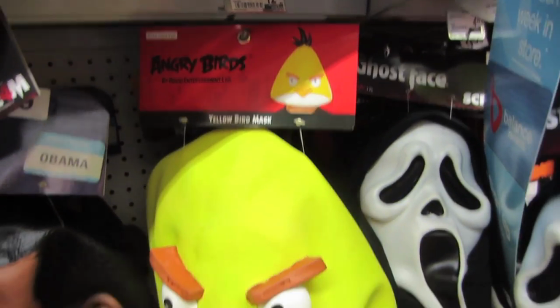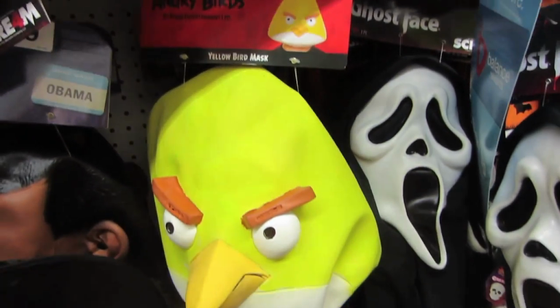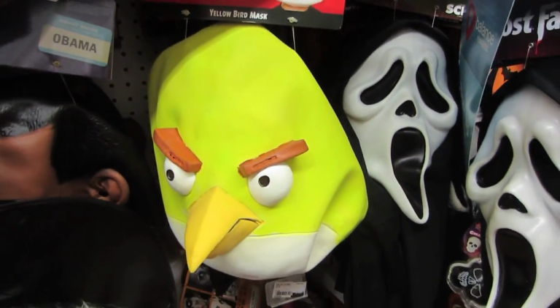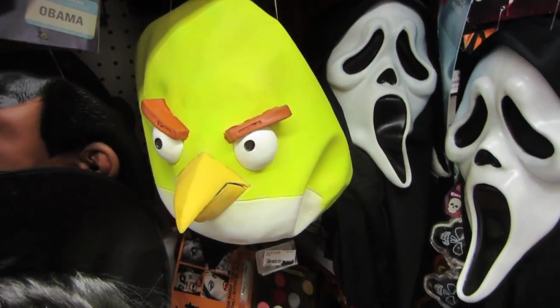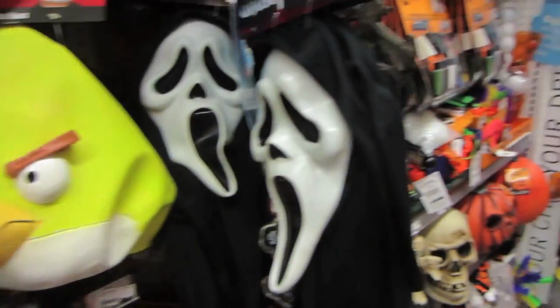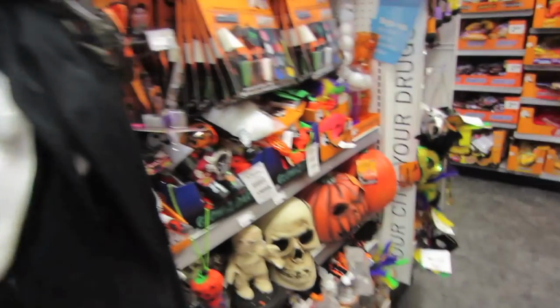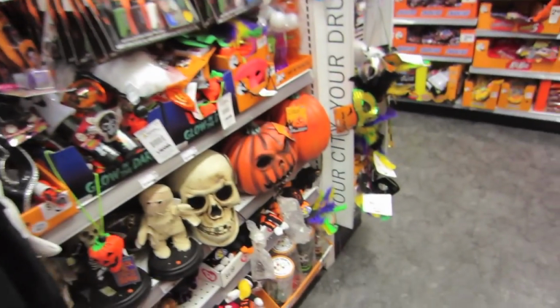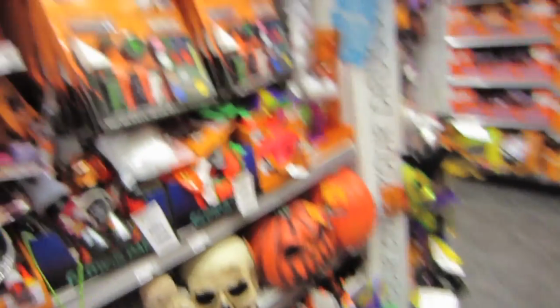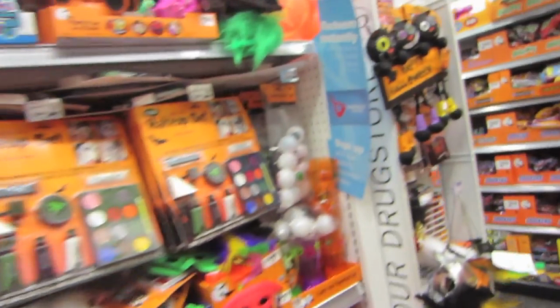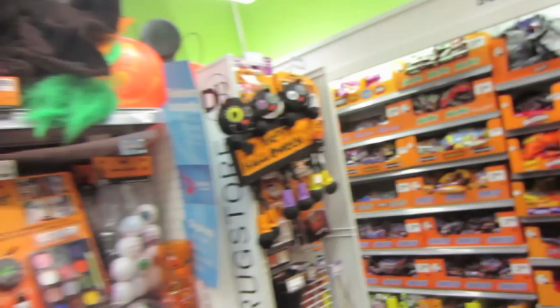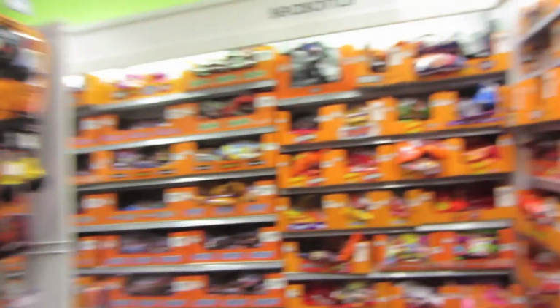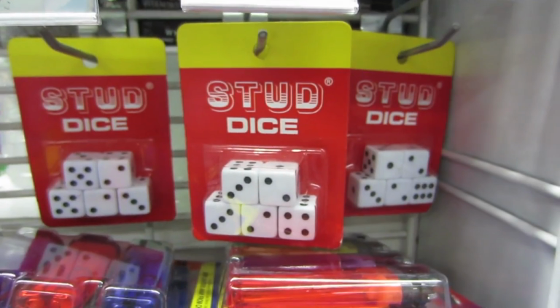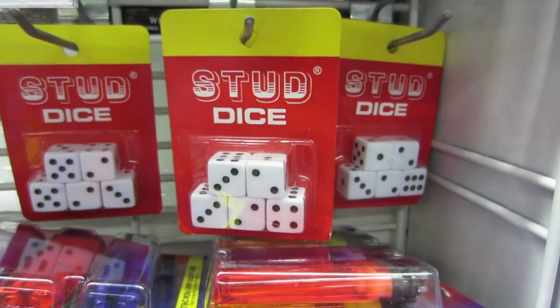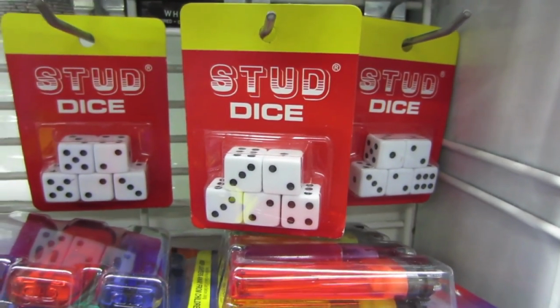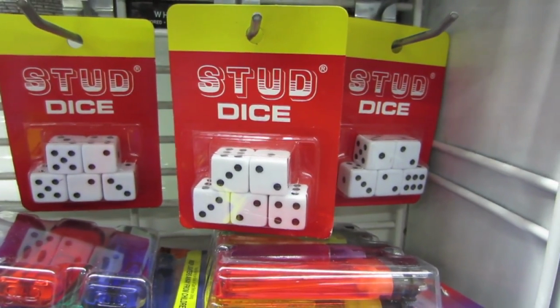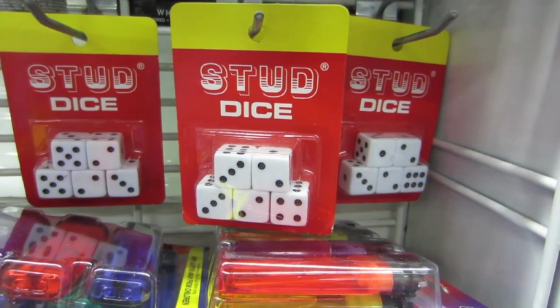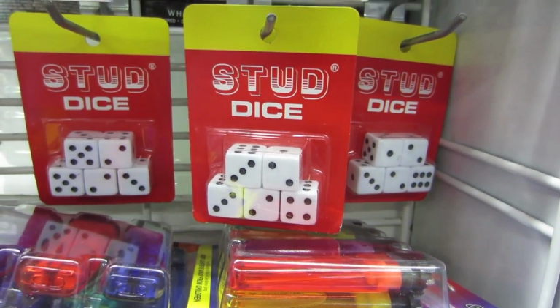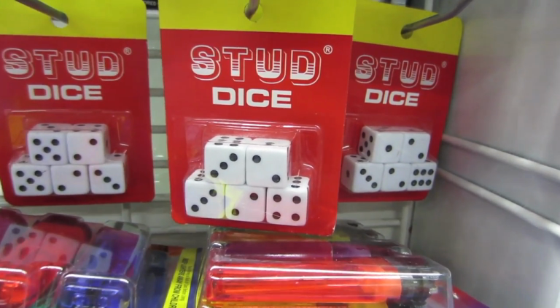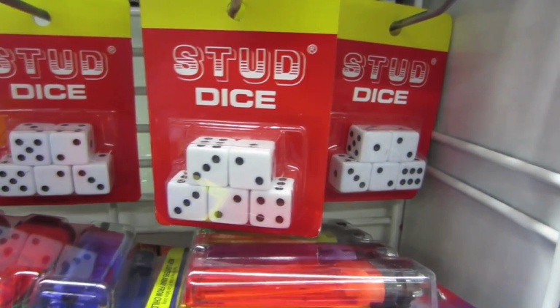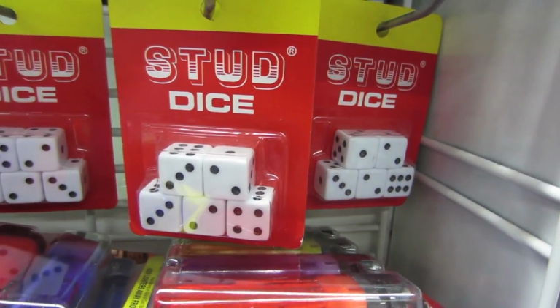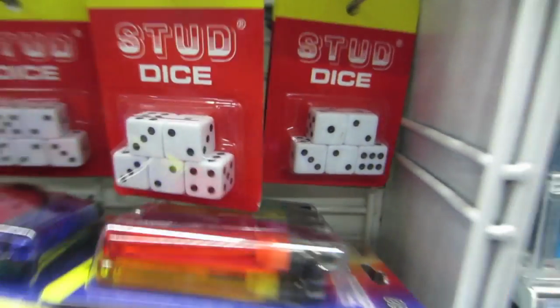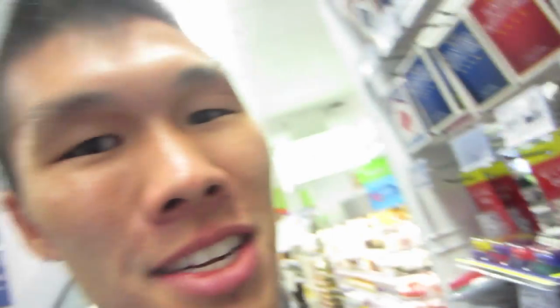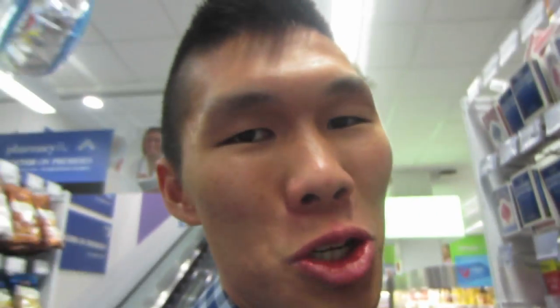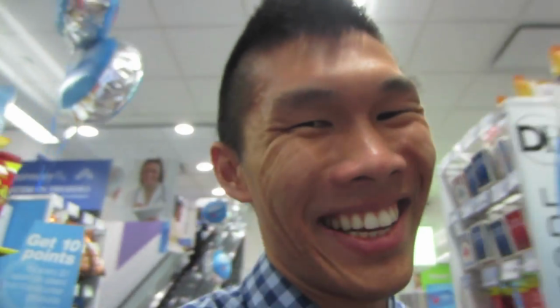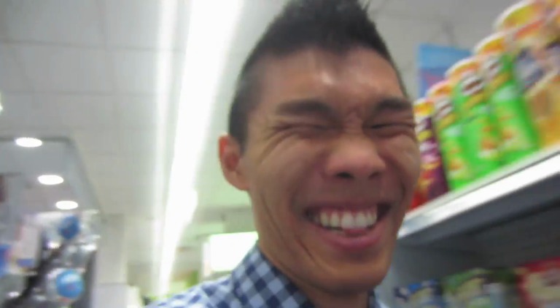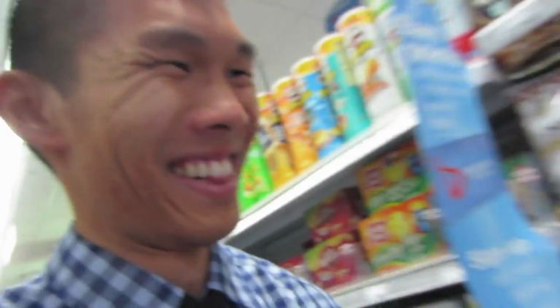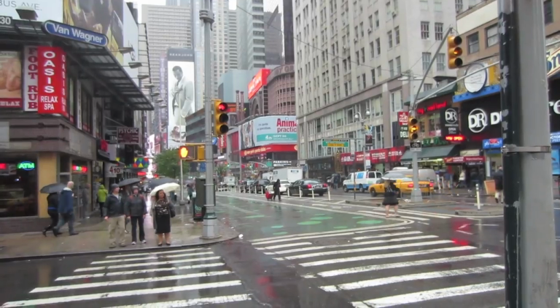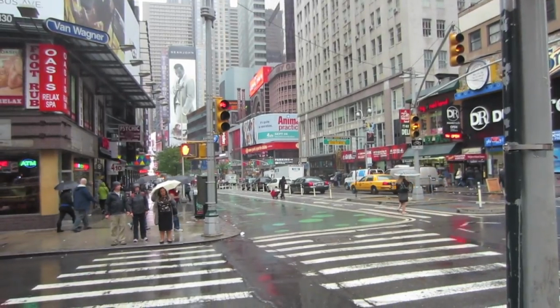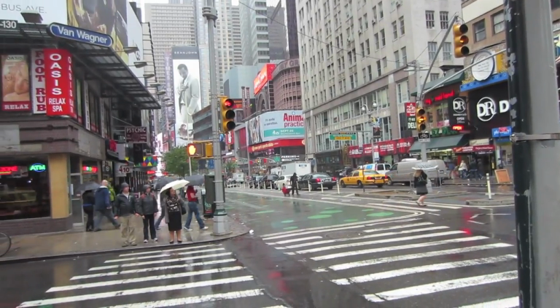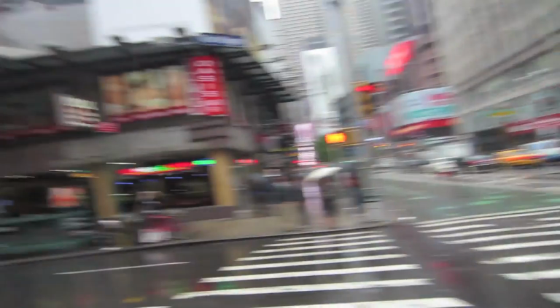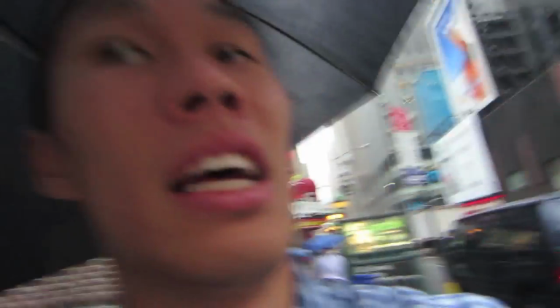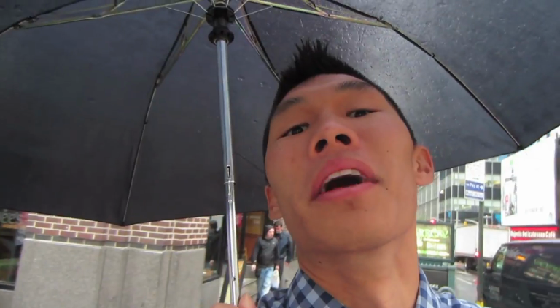What are you supposed to wear for the bottom? I totally read this as stupid dice and I was like, wait, what makes this stupid? And then I realized I was stupid. We're on Broadway, got an umbrella.